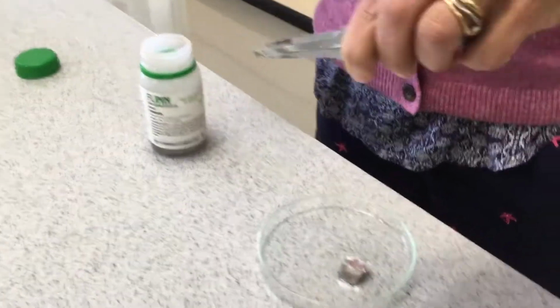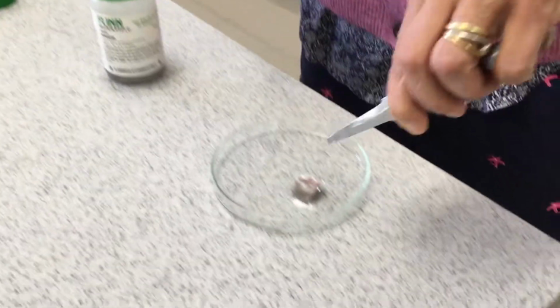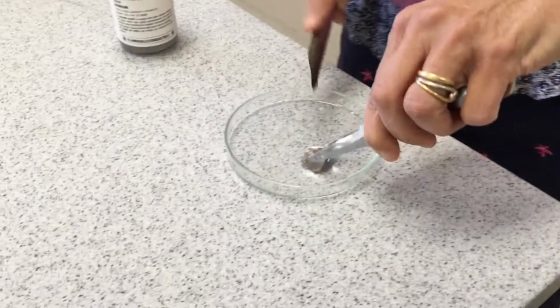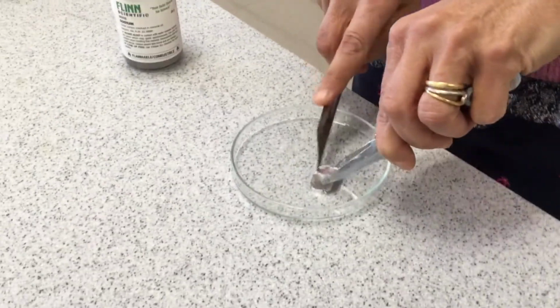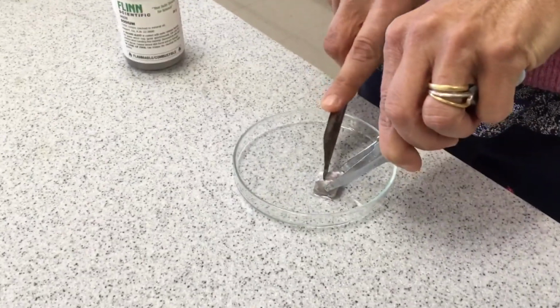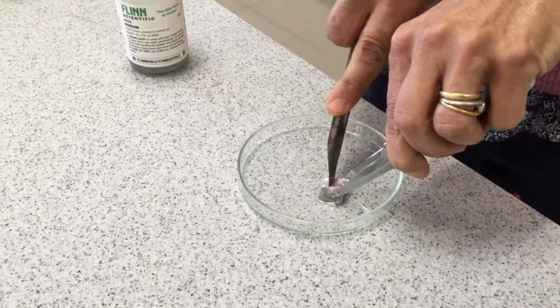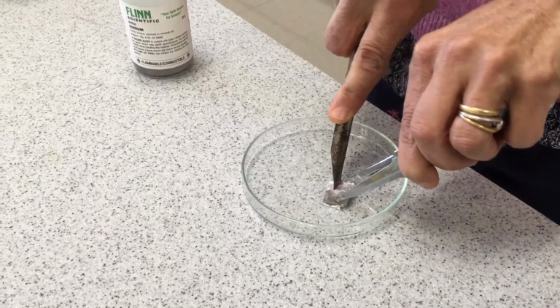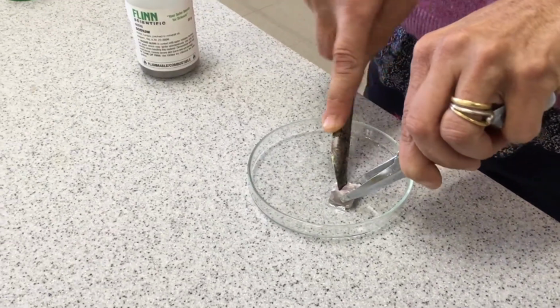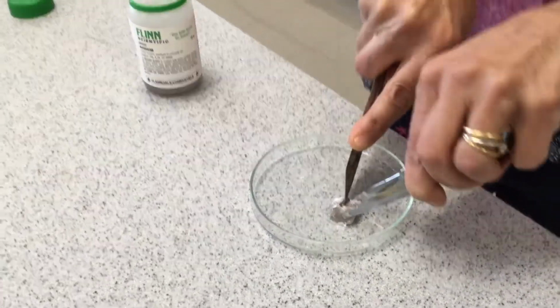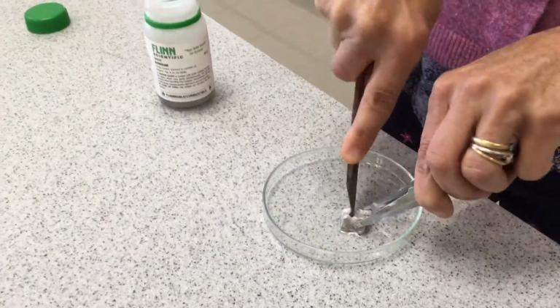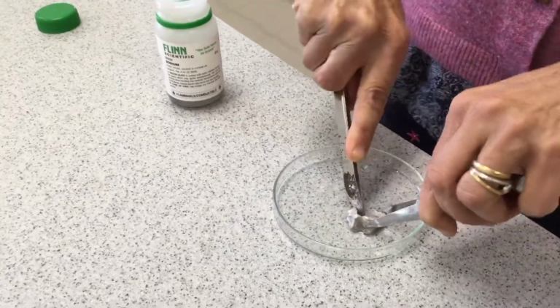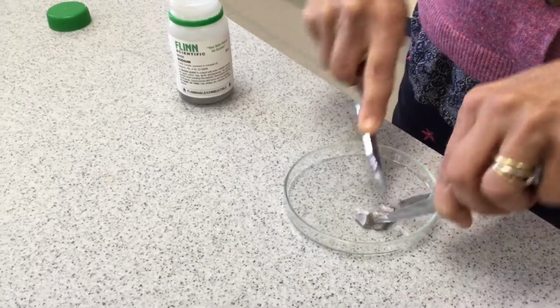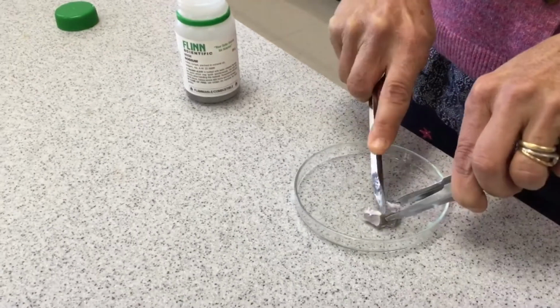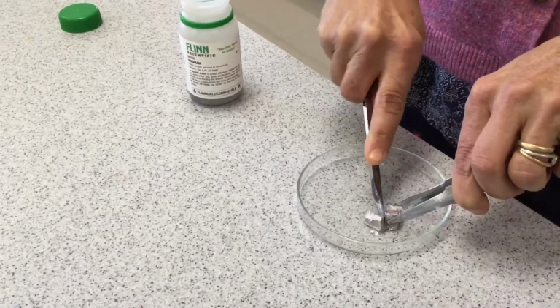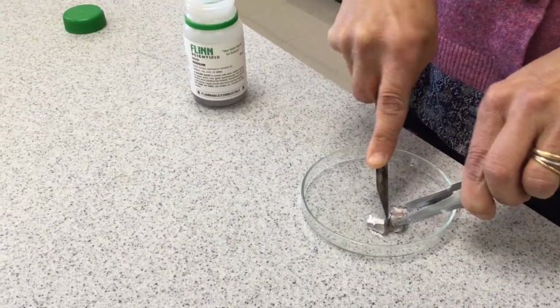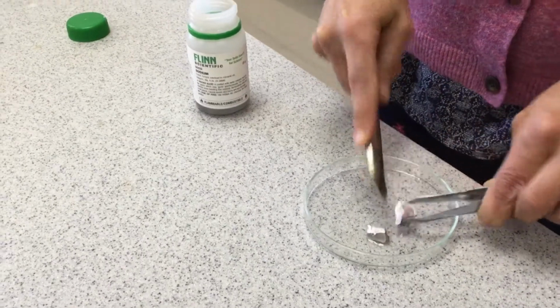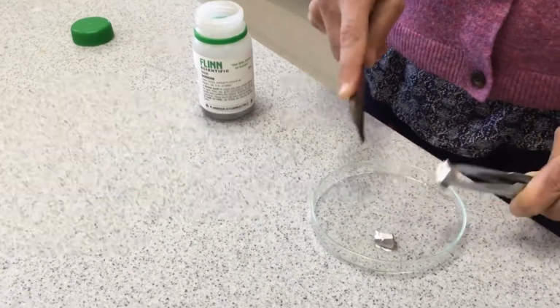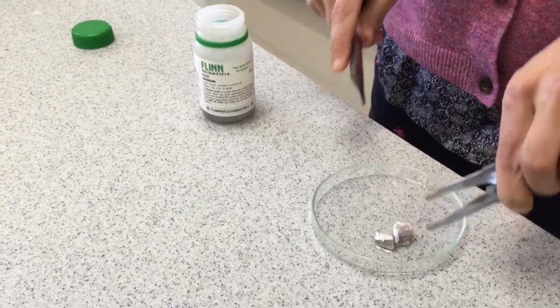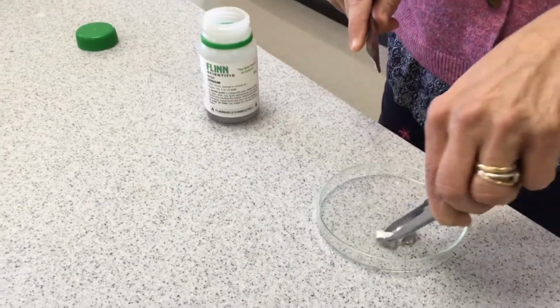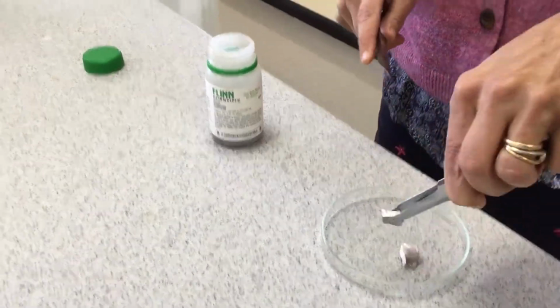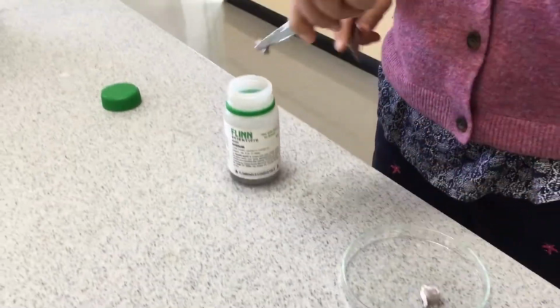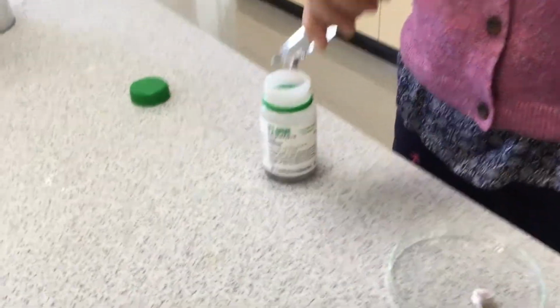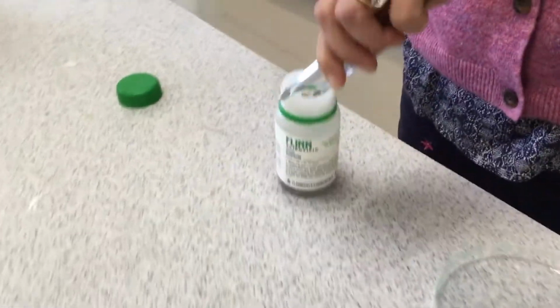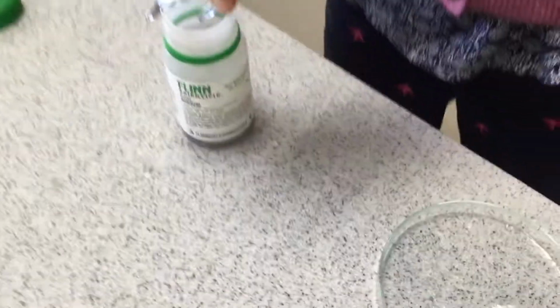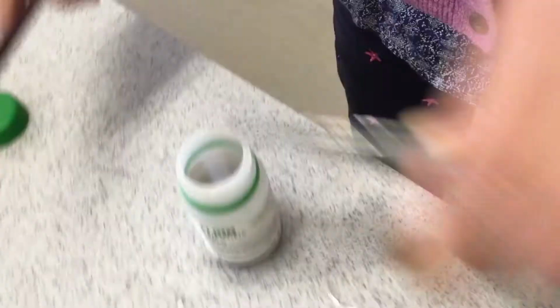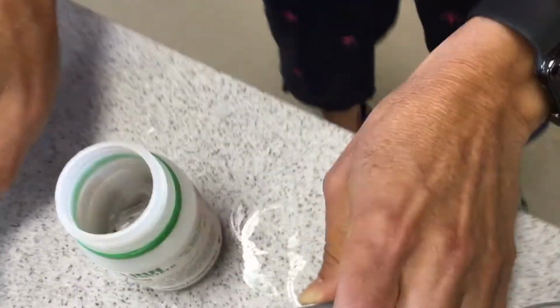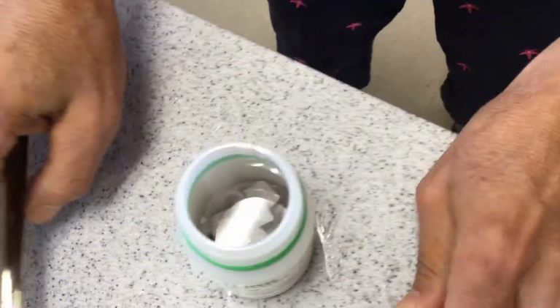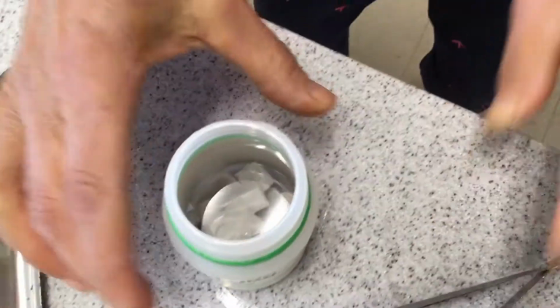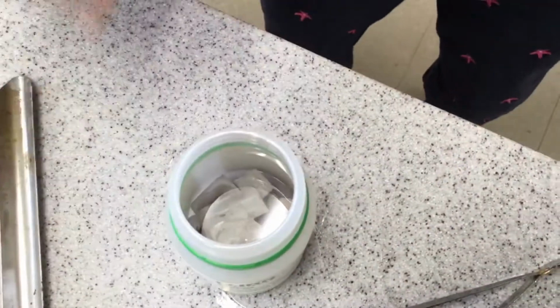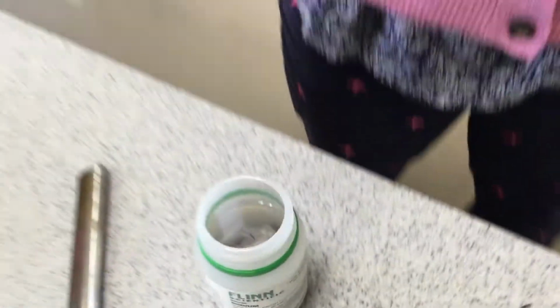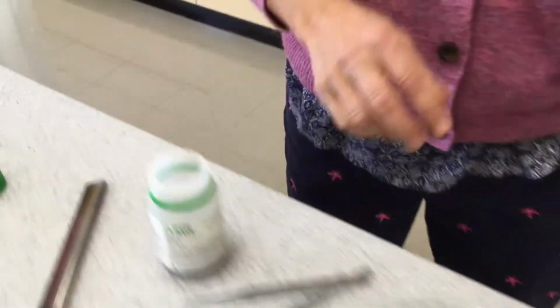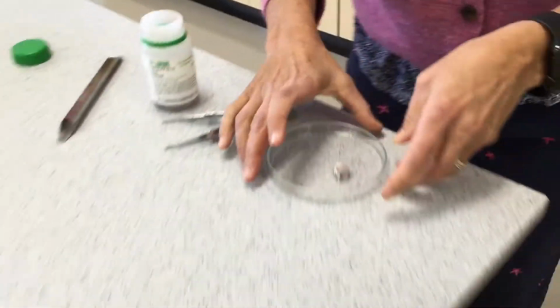Is that too much? I'll just cut a little more off. Again, it's a little bit softer than lithium — it's really soft. I don't have to work quite so hard at it as Ms. Shute did with the last one. And look where it's stored — we'll talk about that in a little bit. In oil.